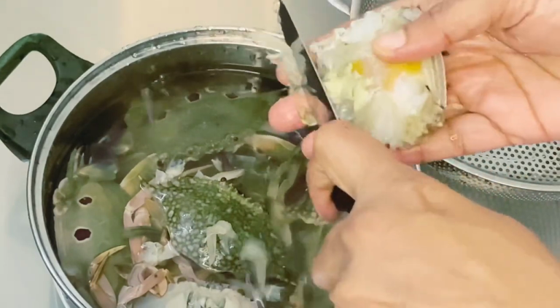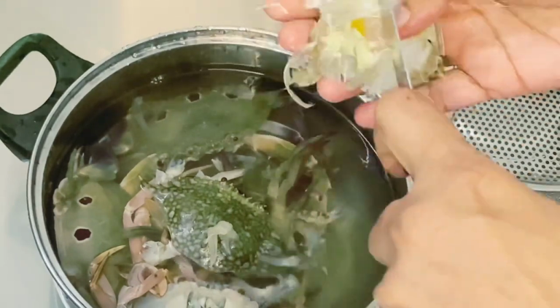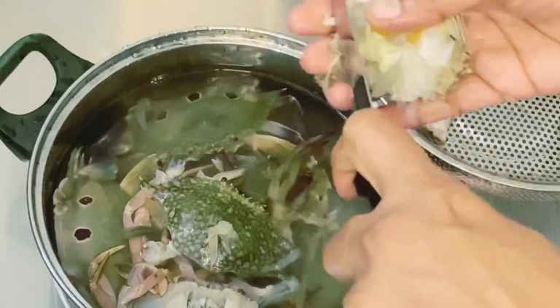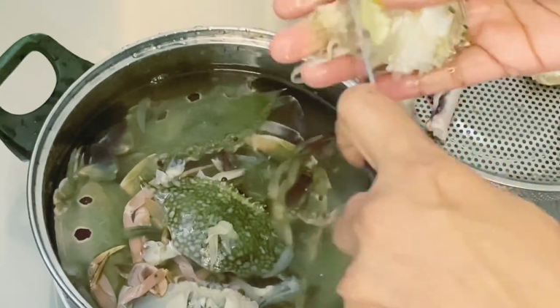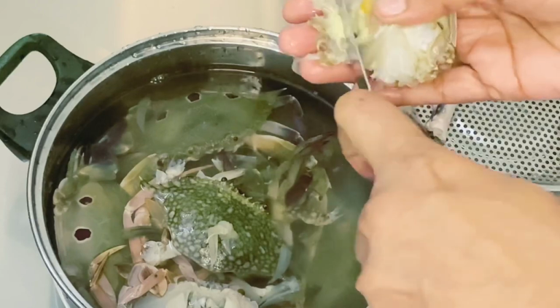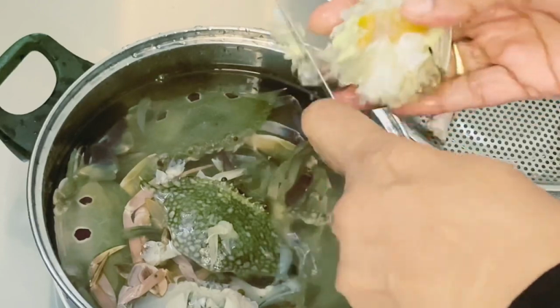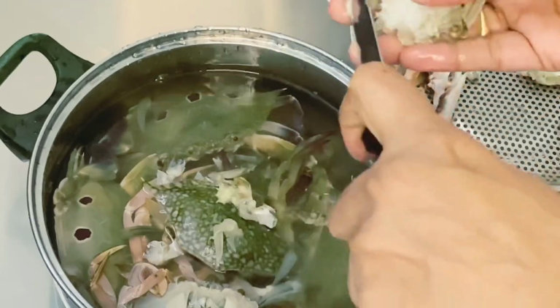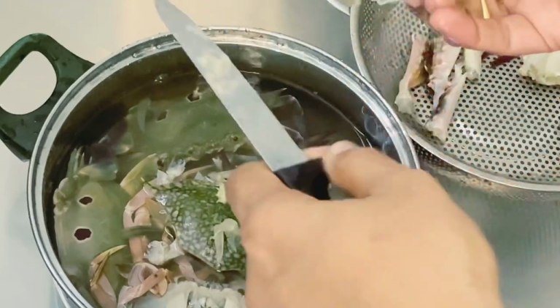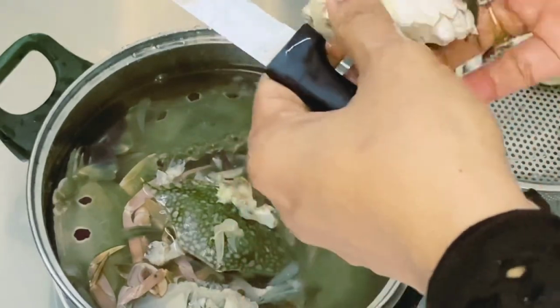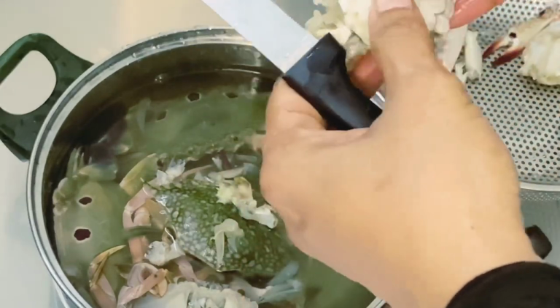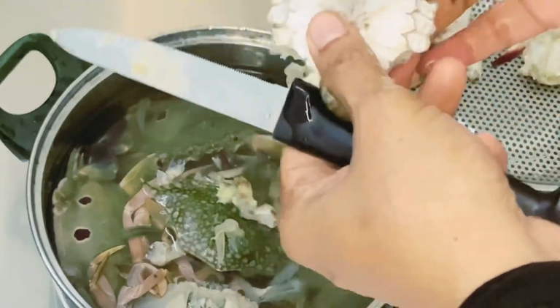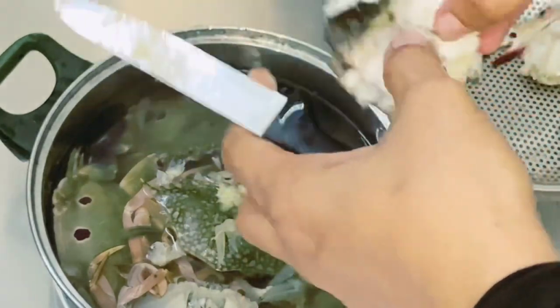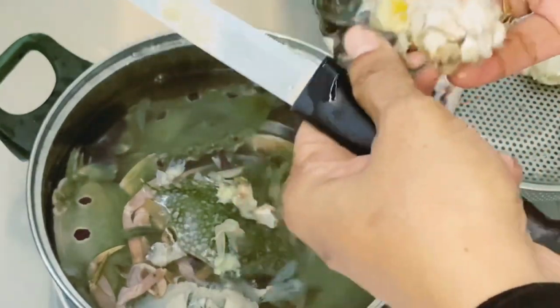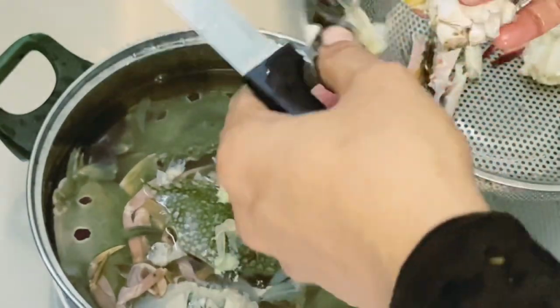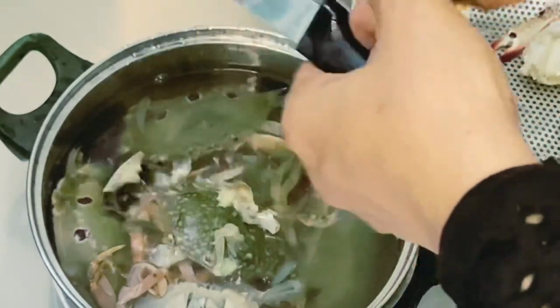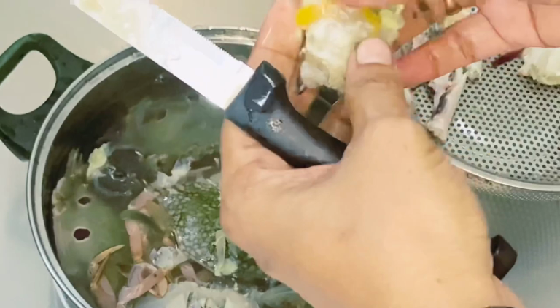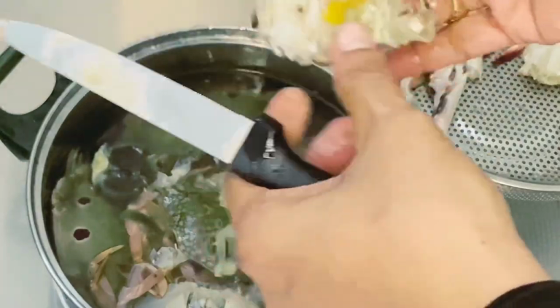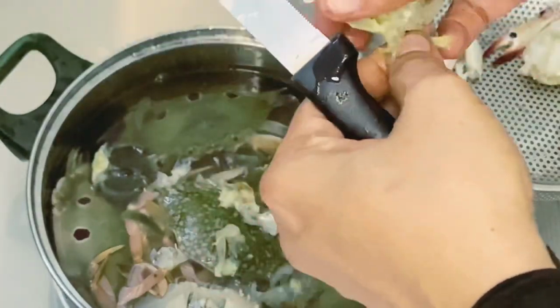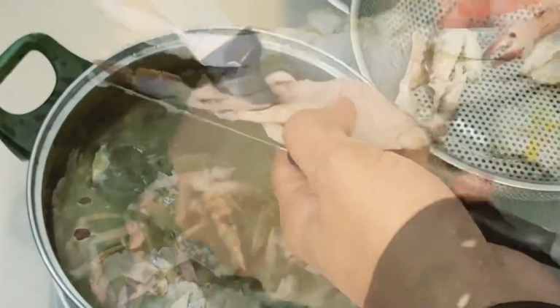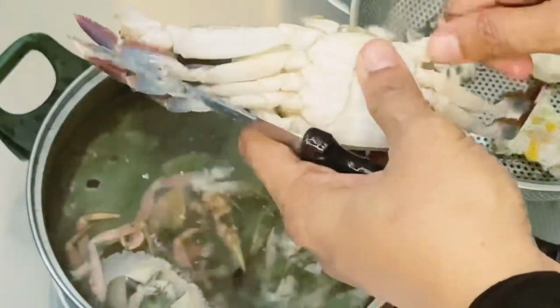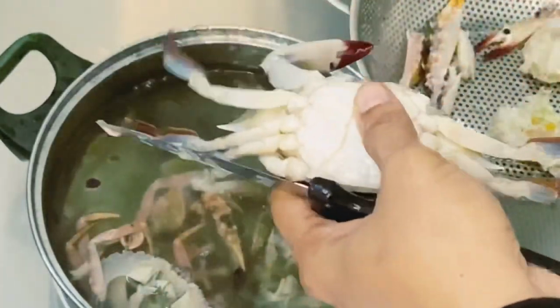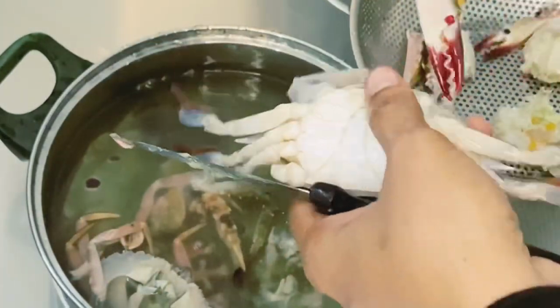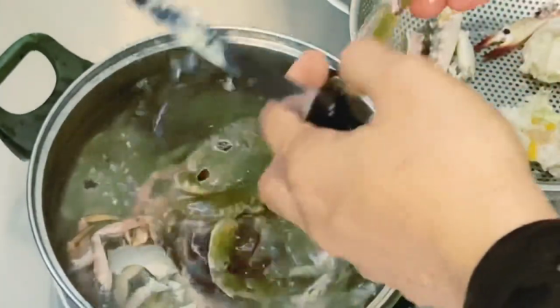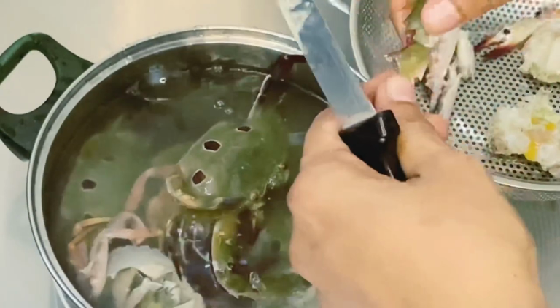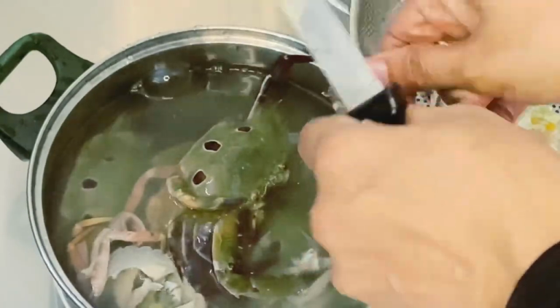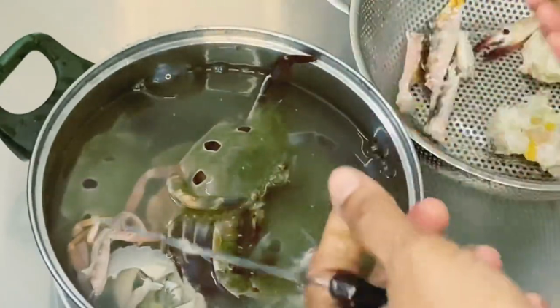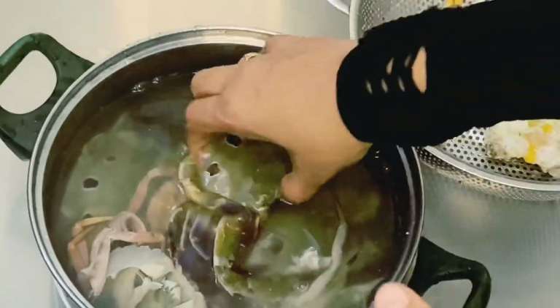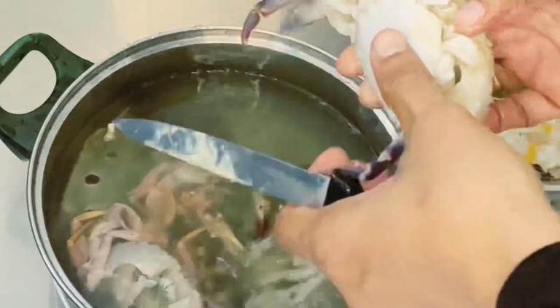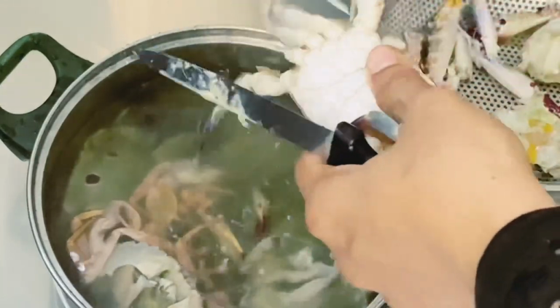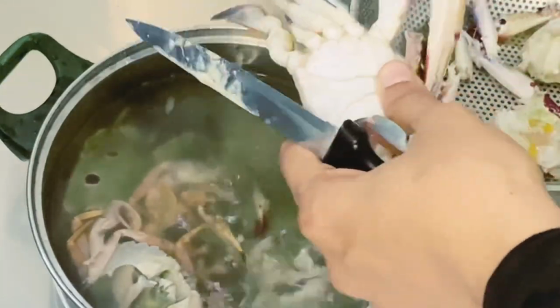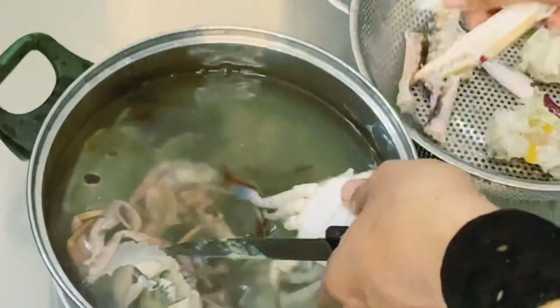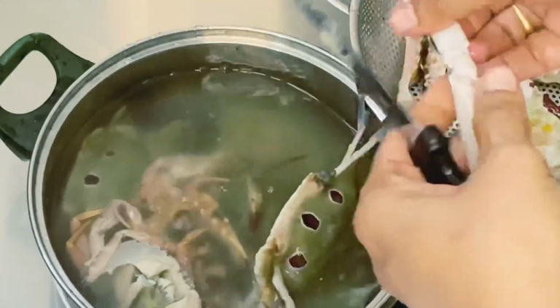I'll cut it off. I'm going to cut it off. I'll make it a single piece of chicken. You can cook some of these recipes.